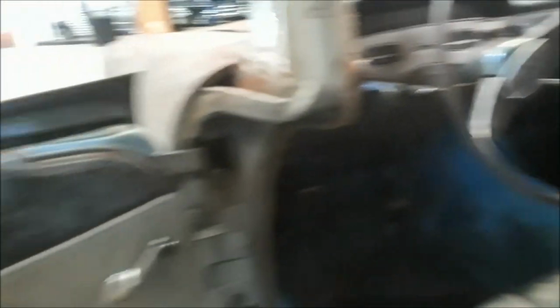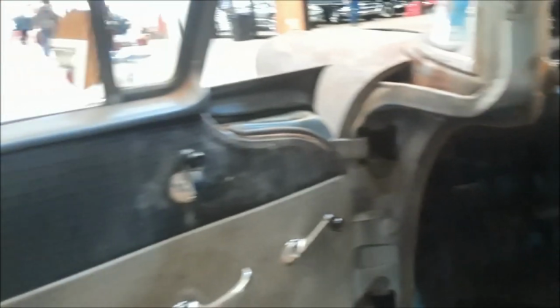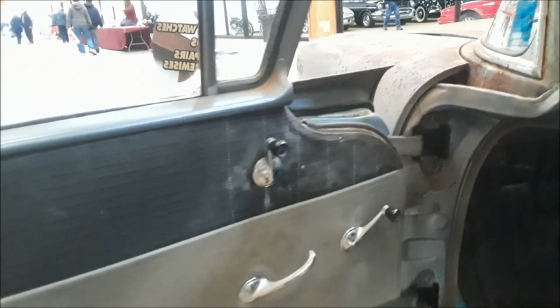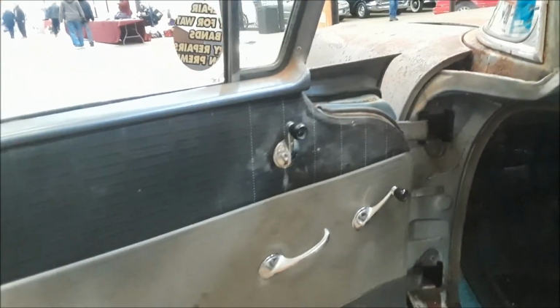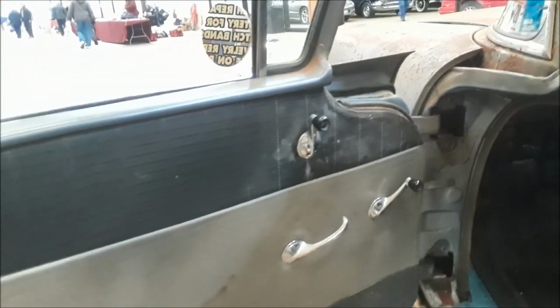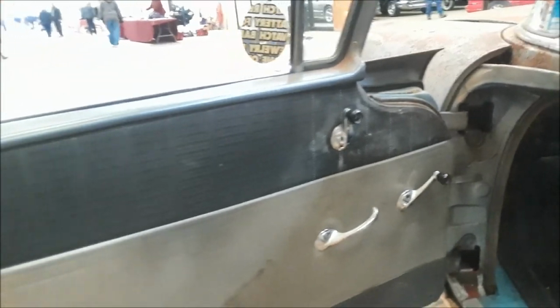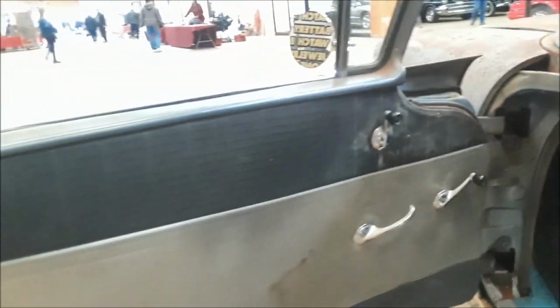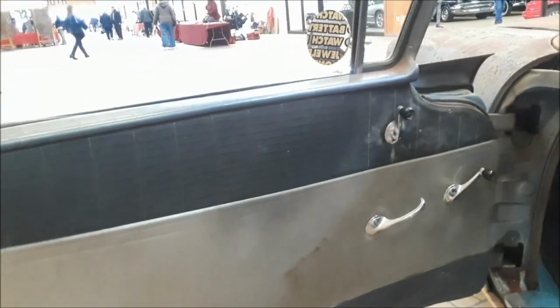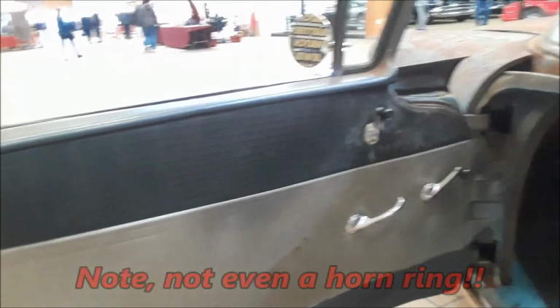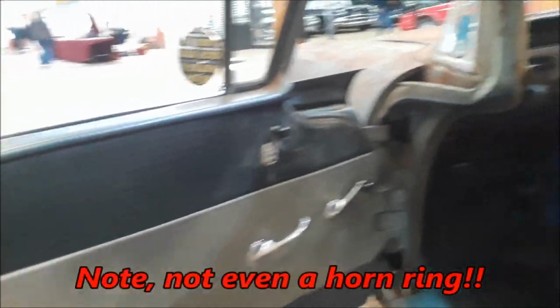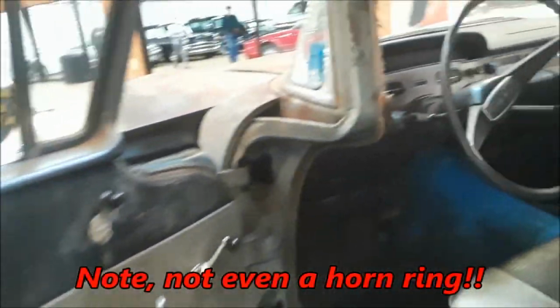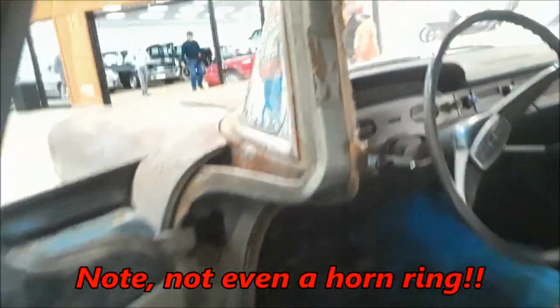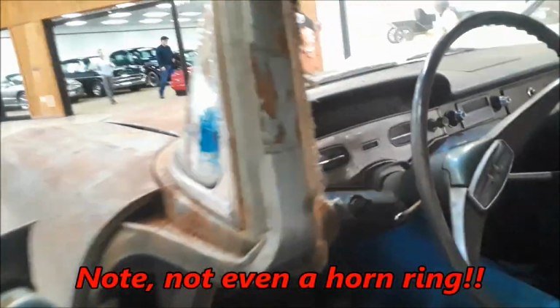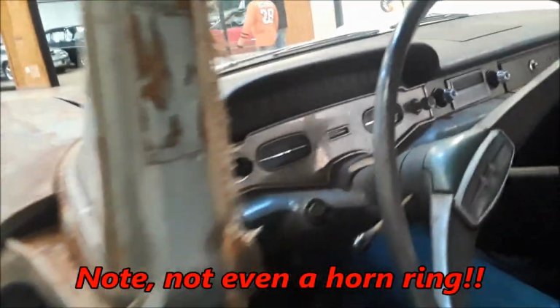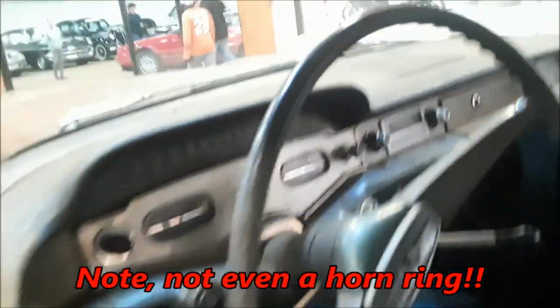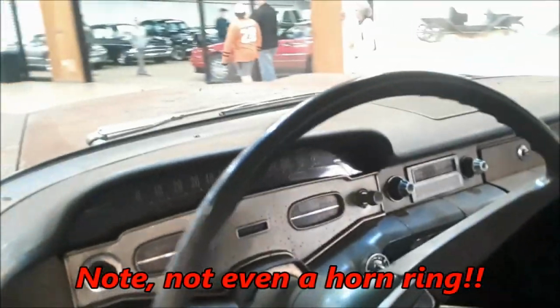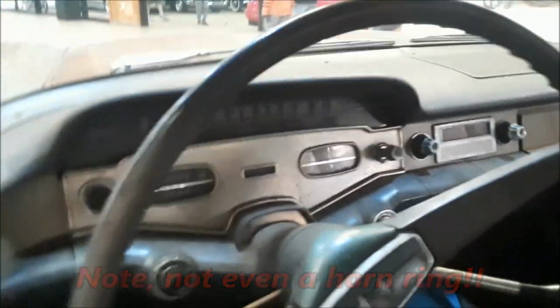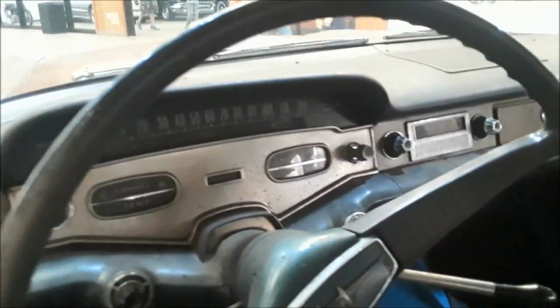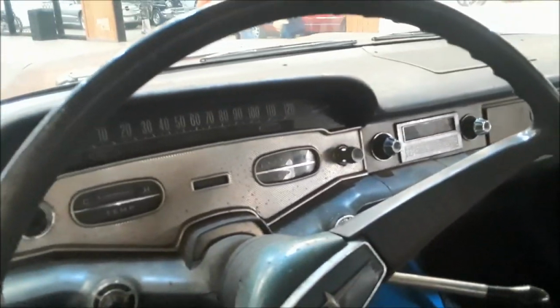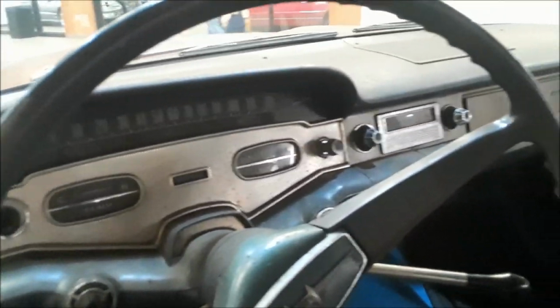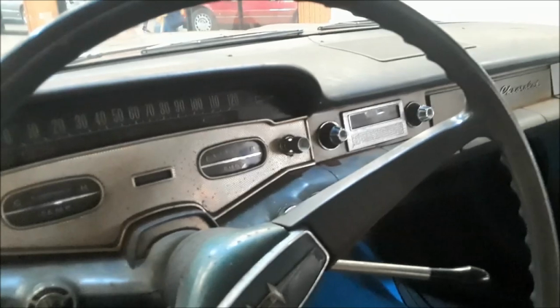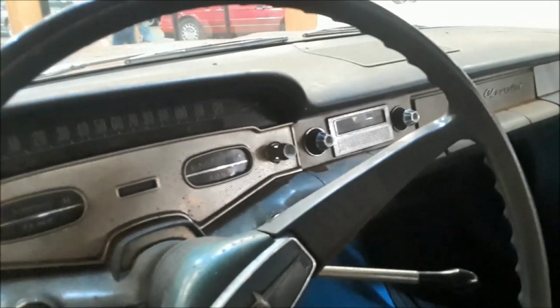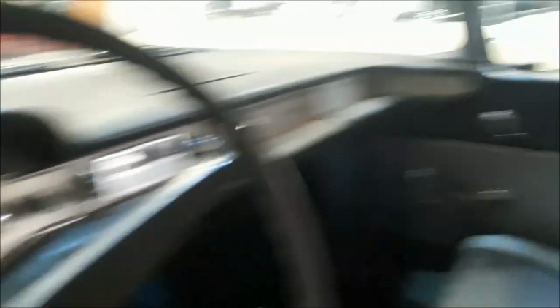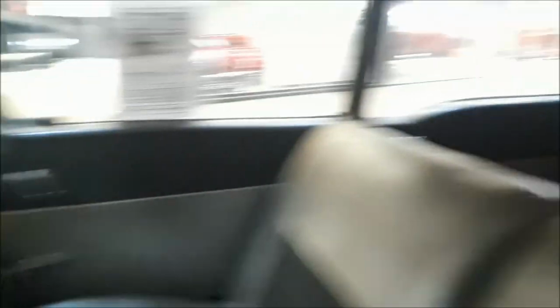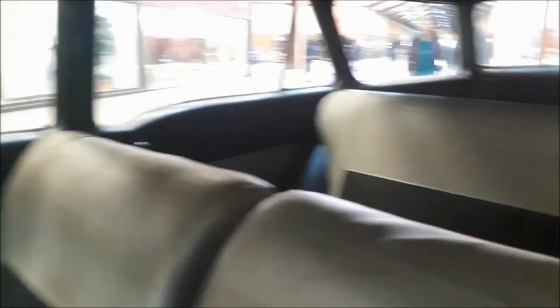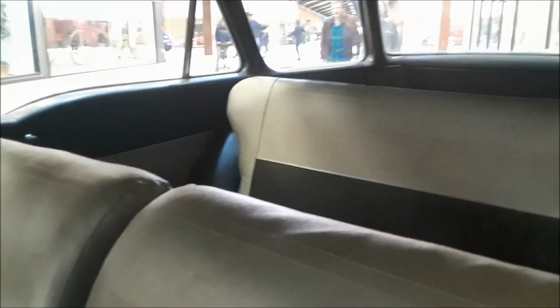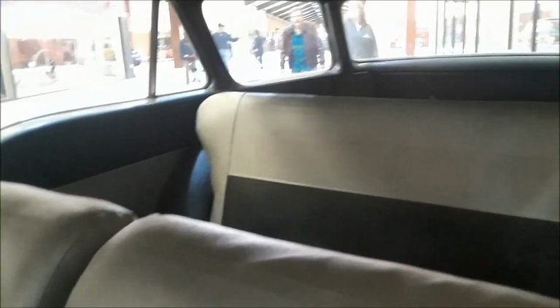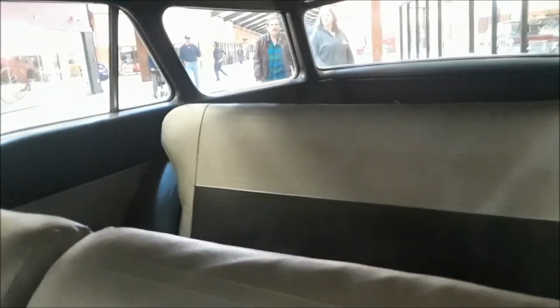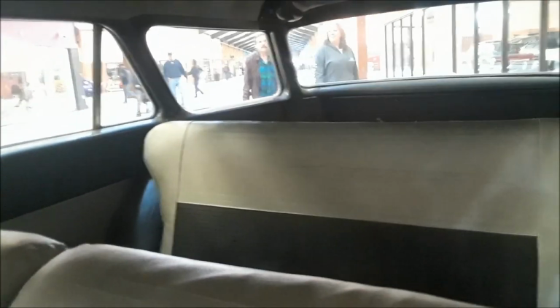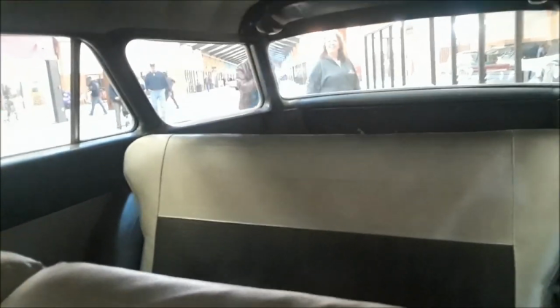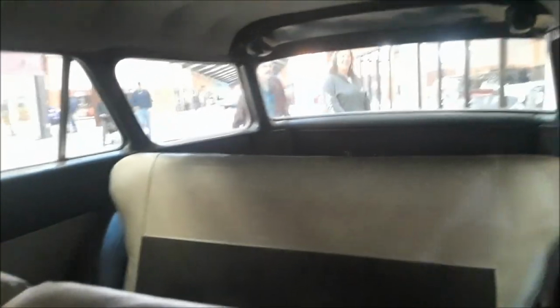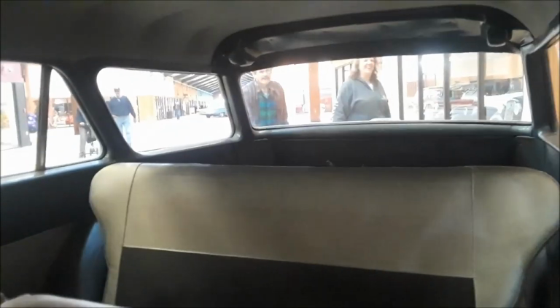Look at those door panels. Get that dash. It's a six-seater.